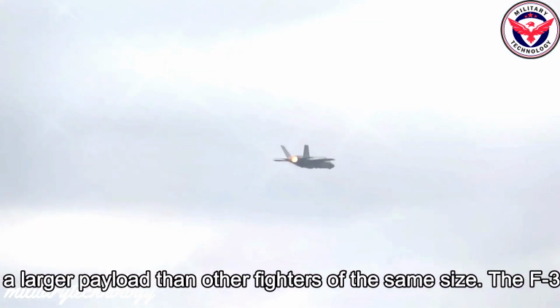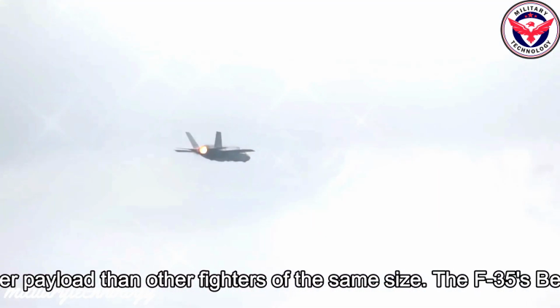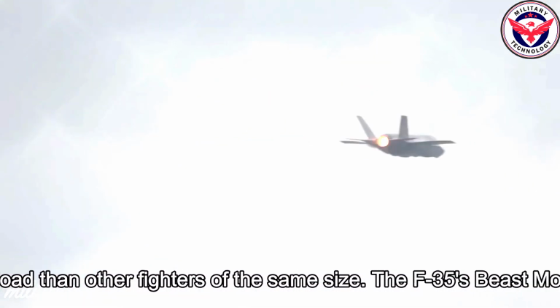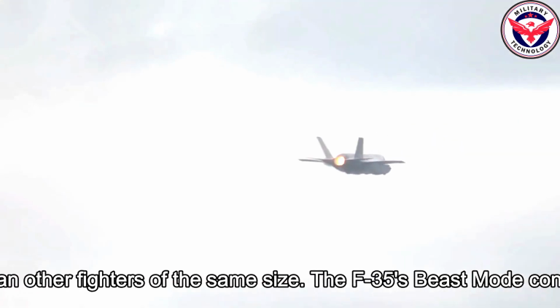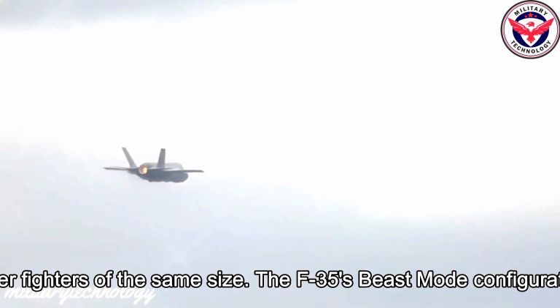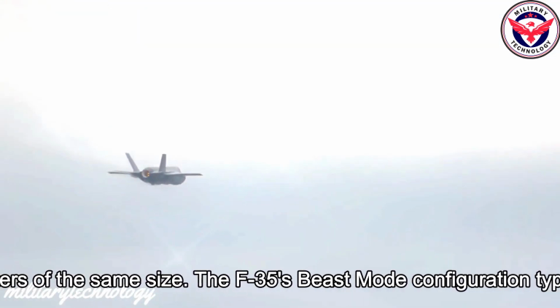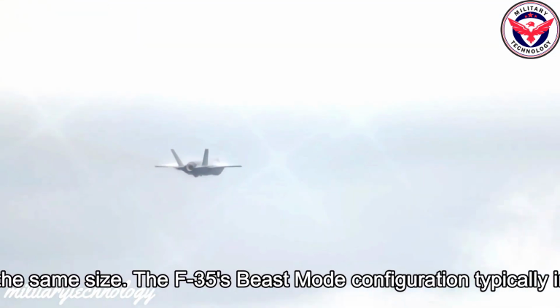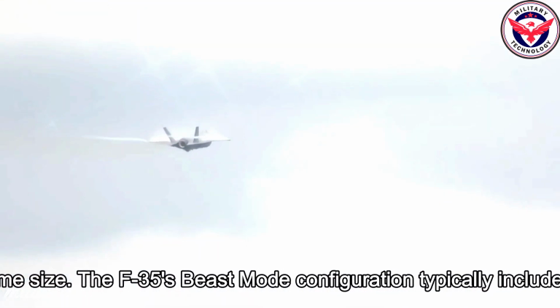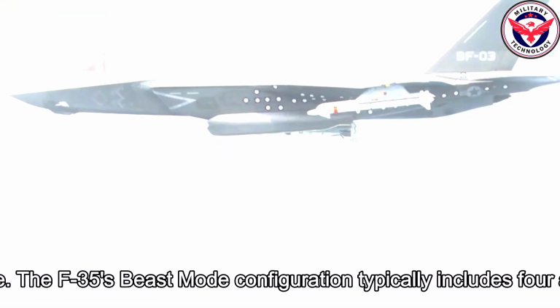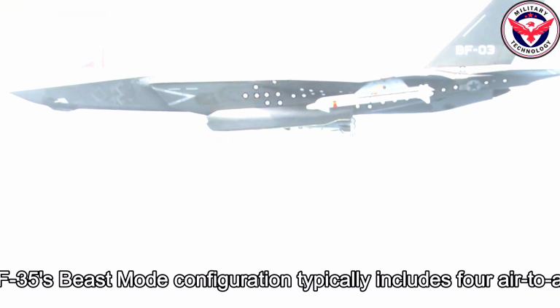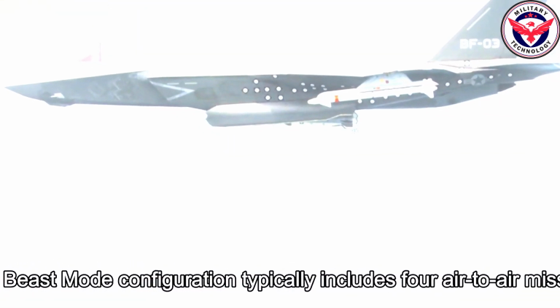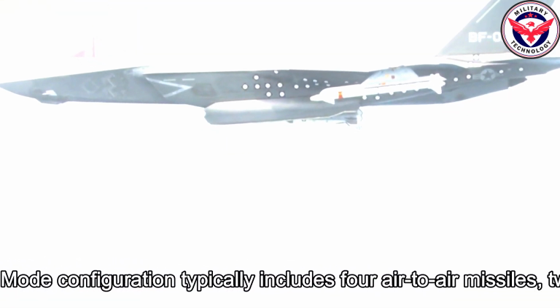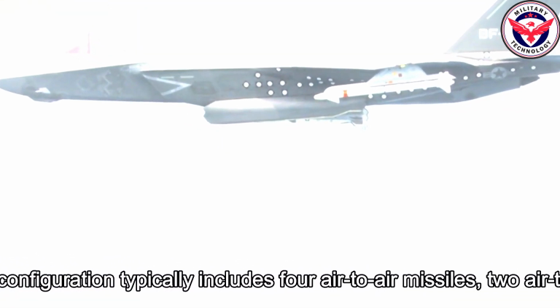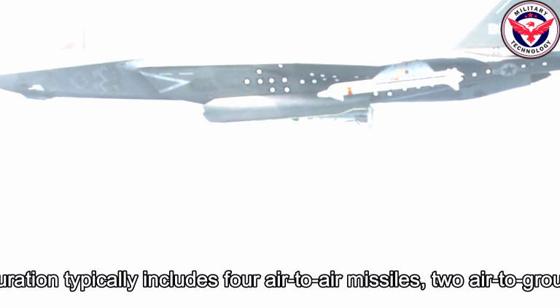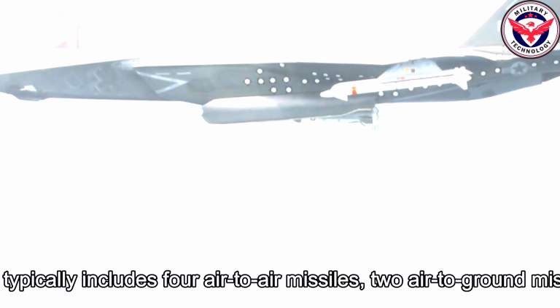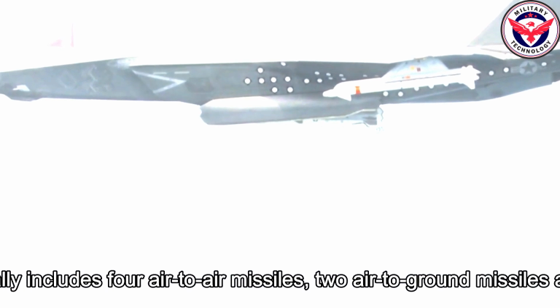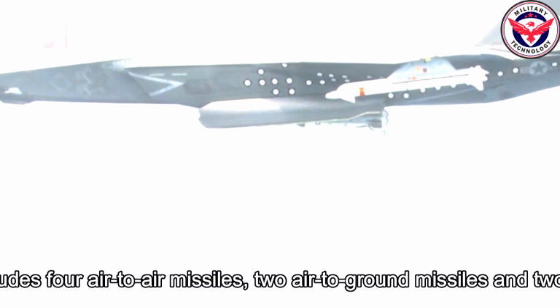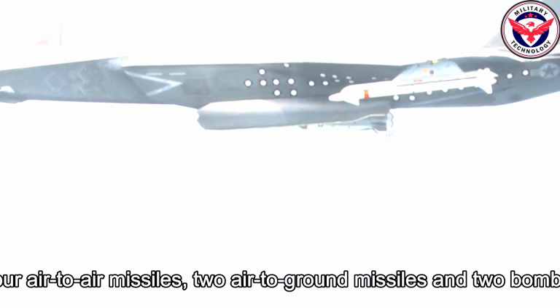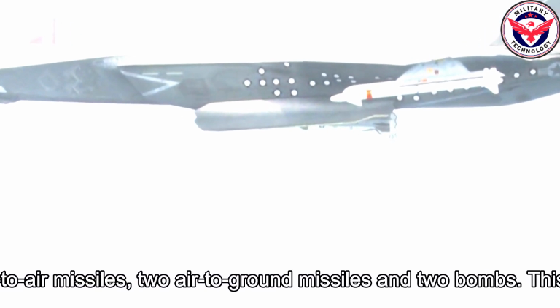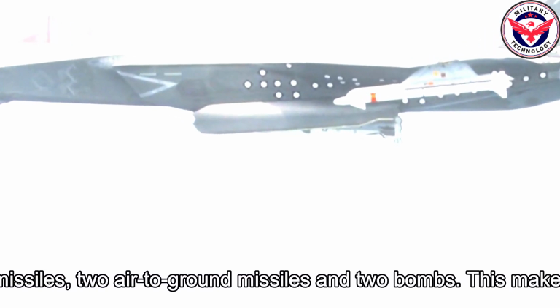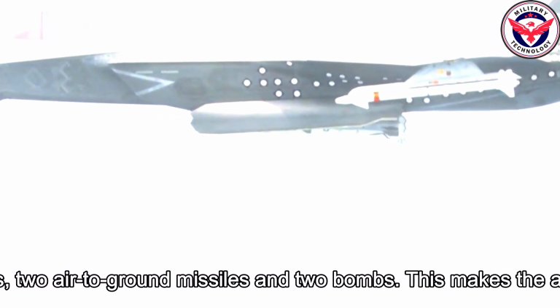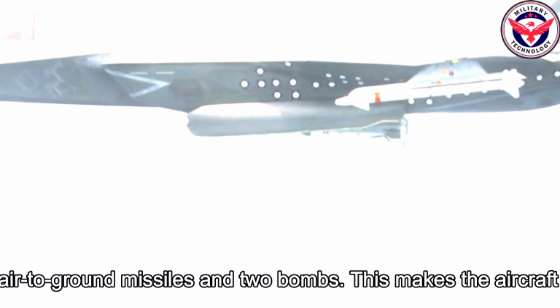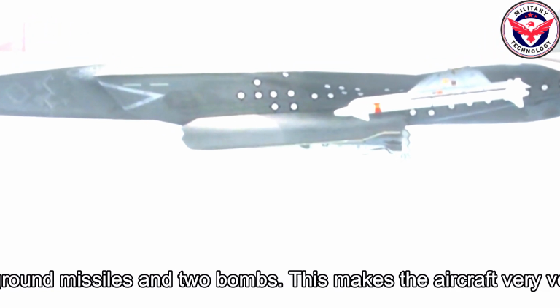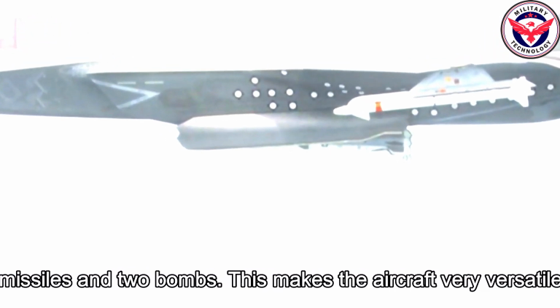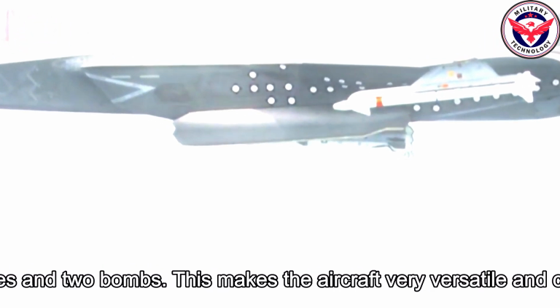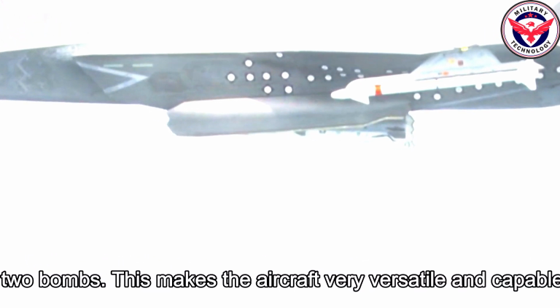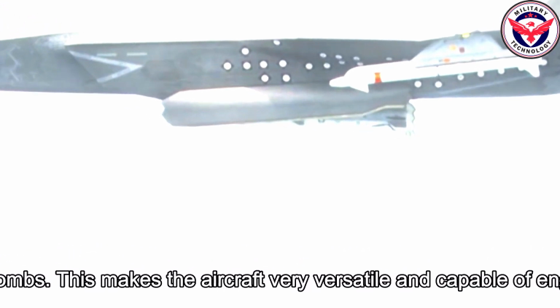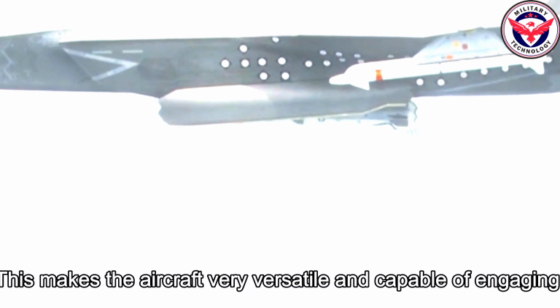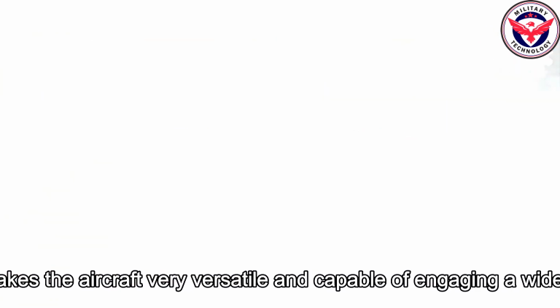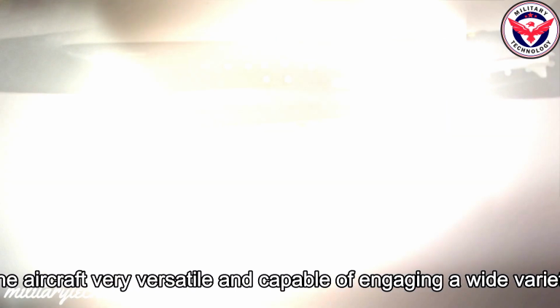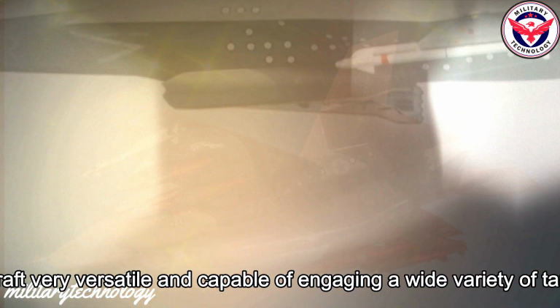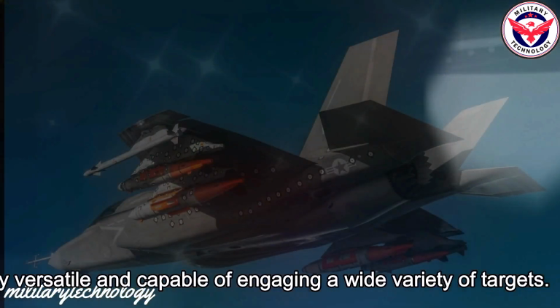The F-35's beast mode configuration typically includes four air-to-air missiles, two air-to-ground missiles, and two bombs. This makes the aircraft very versatile and capable of engaging a wide variety of targets.